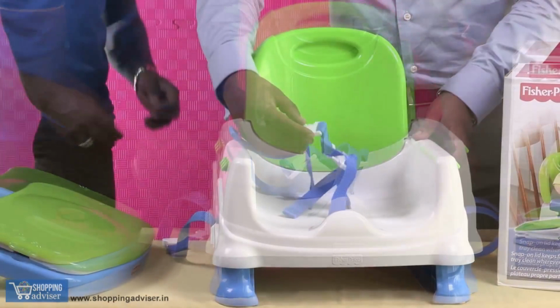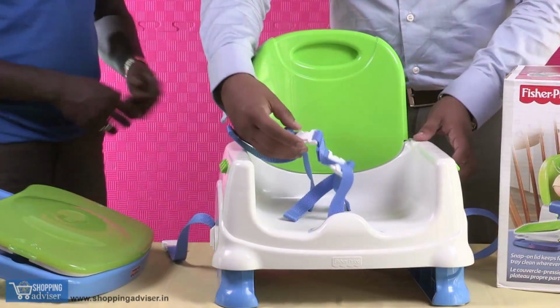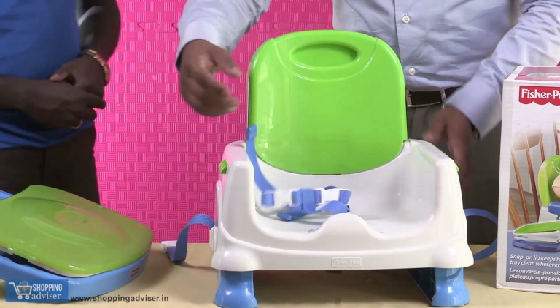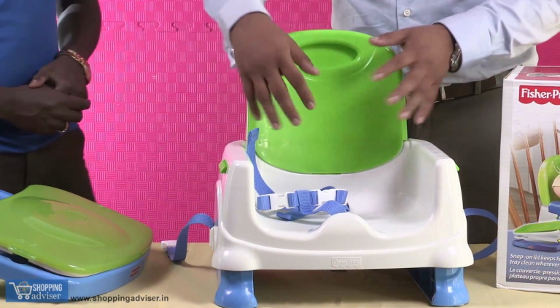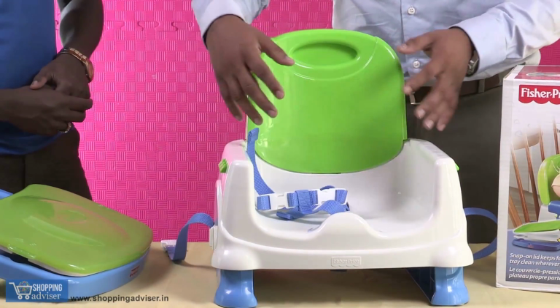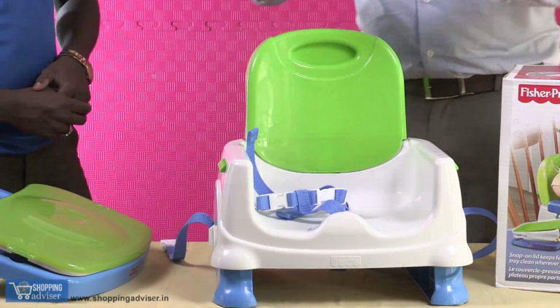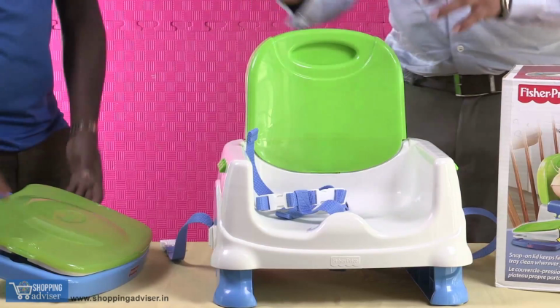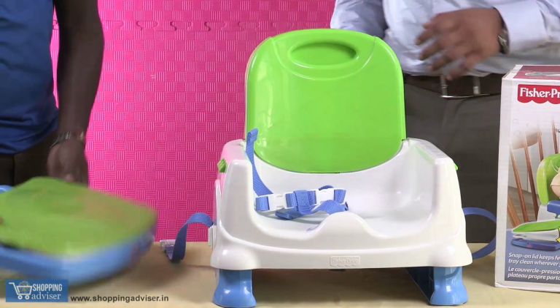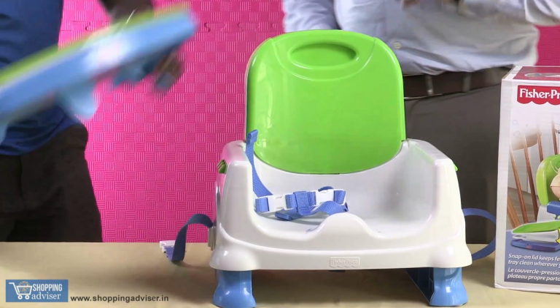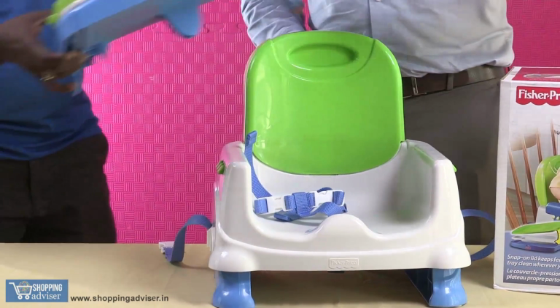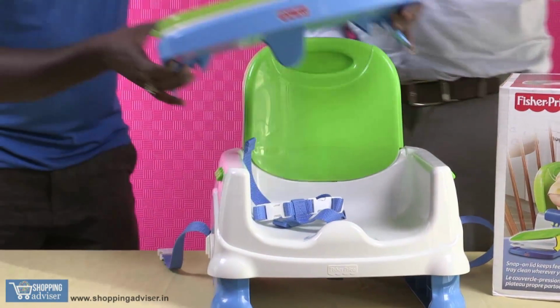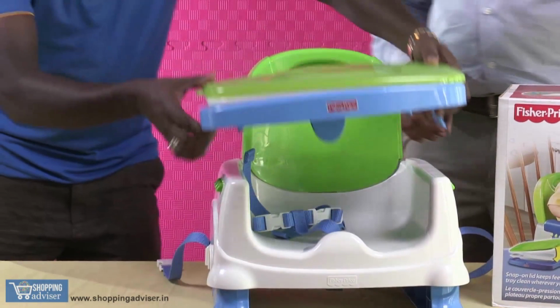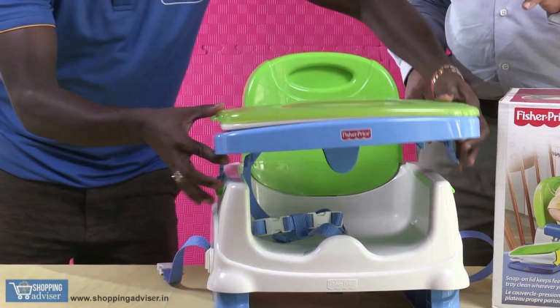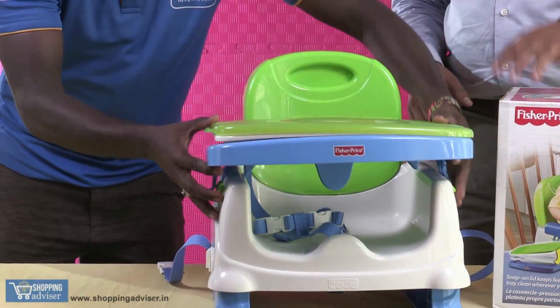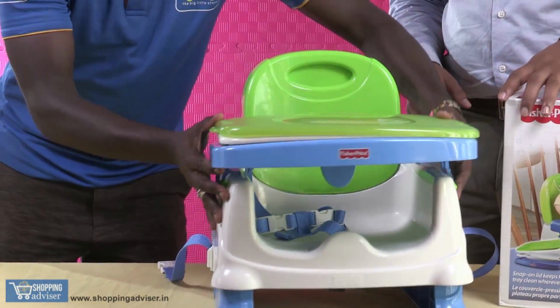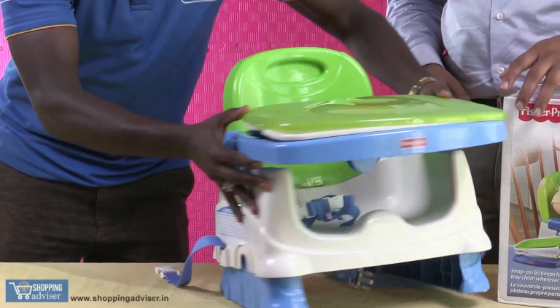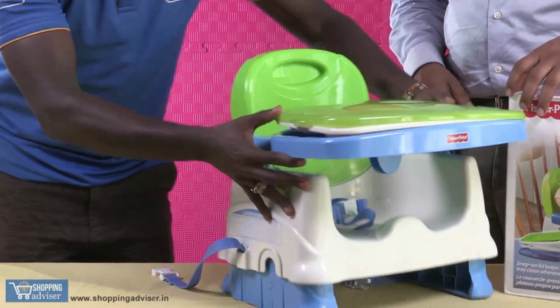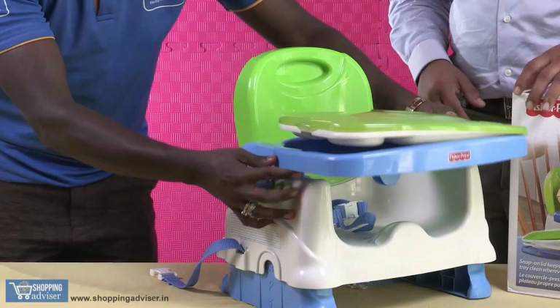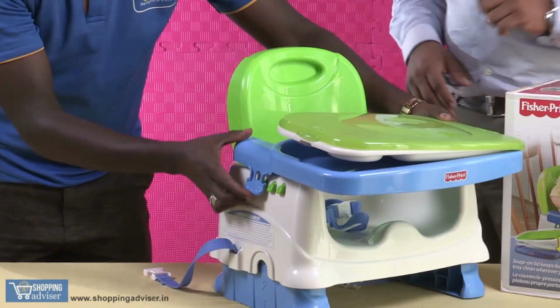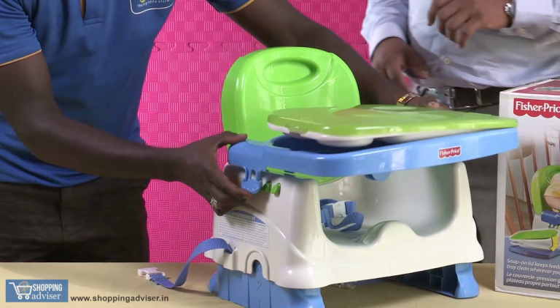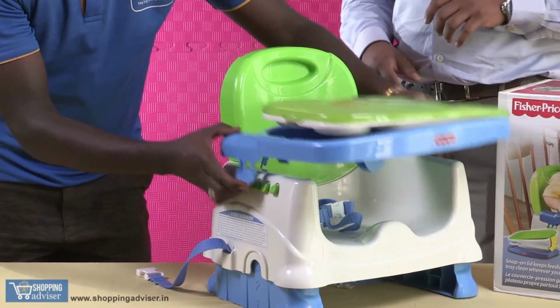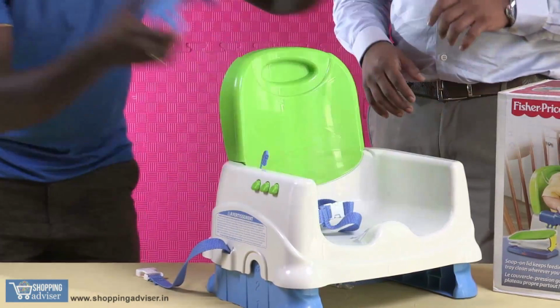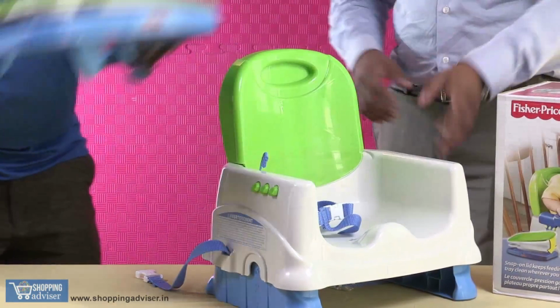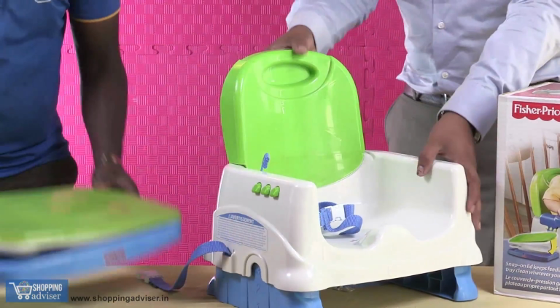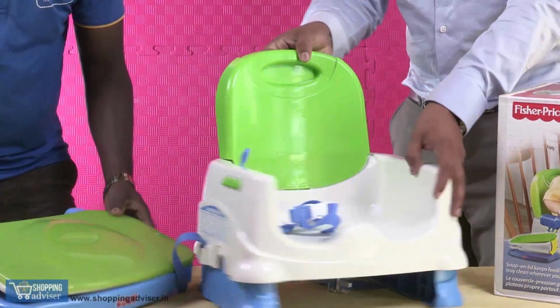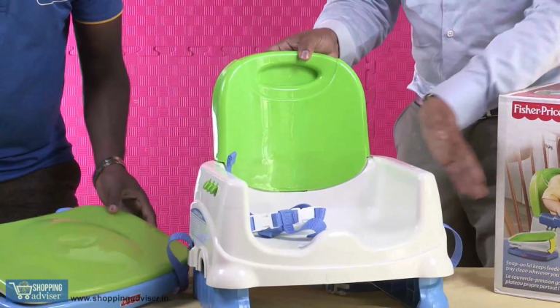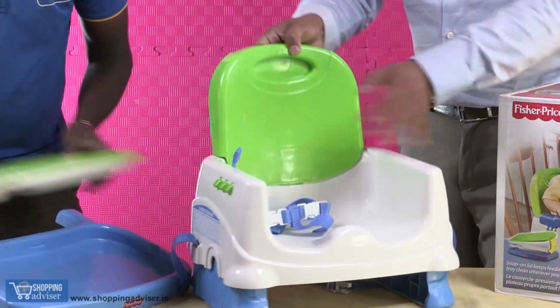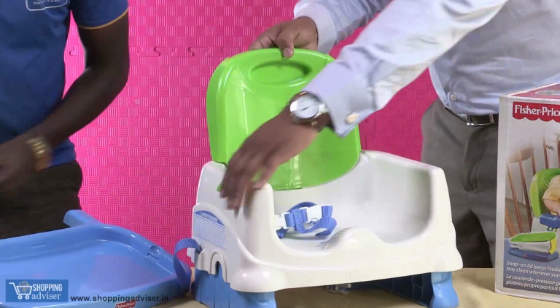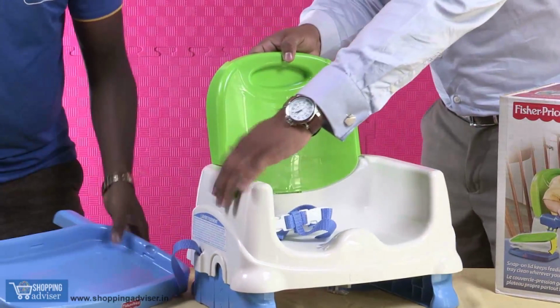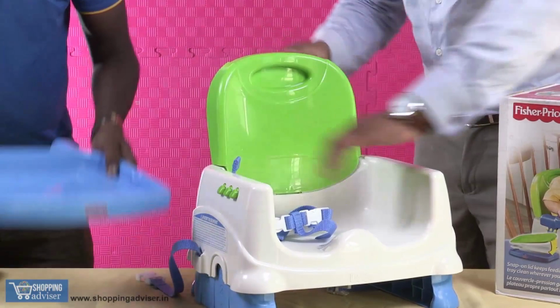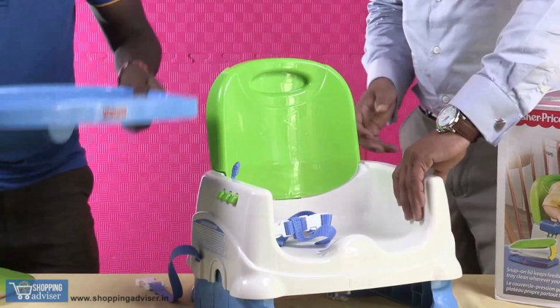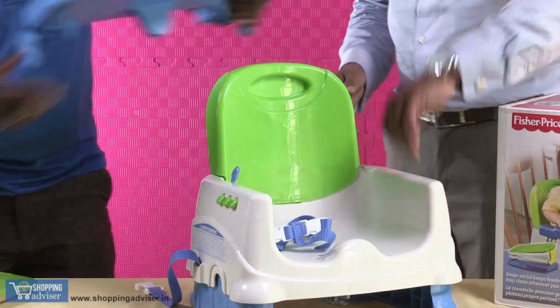Safety belts — use them so your baby is secure. Then you have this entire set of trays. You need to actually lock it in with these buttons for safety.